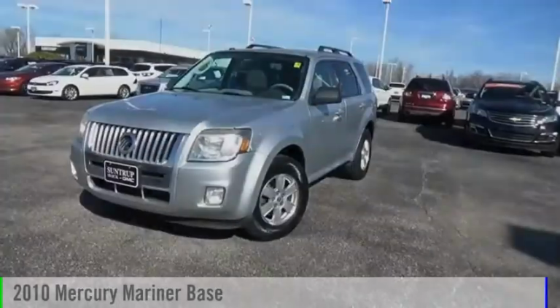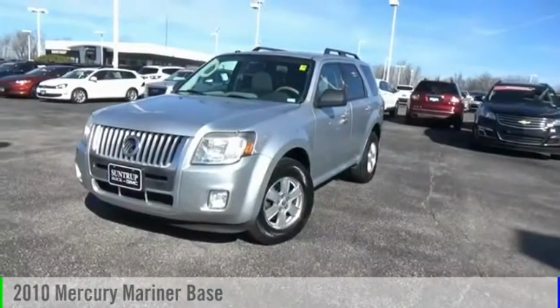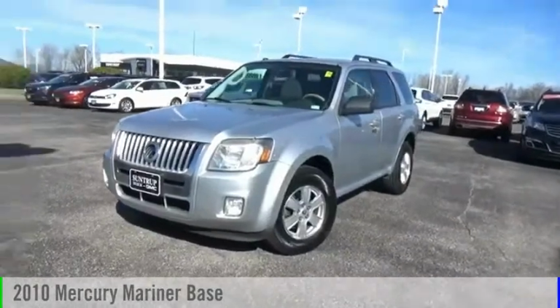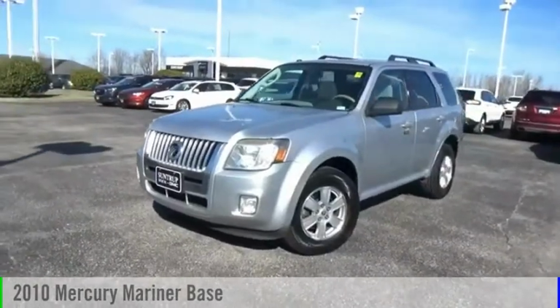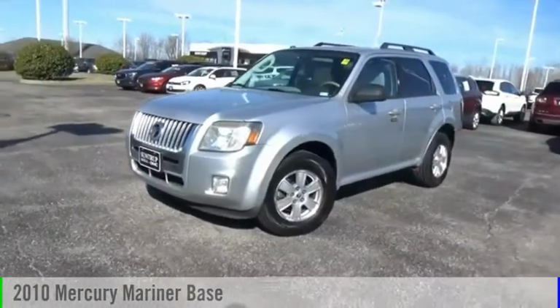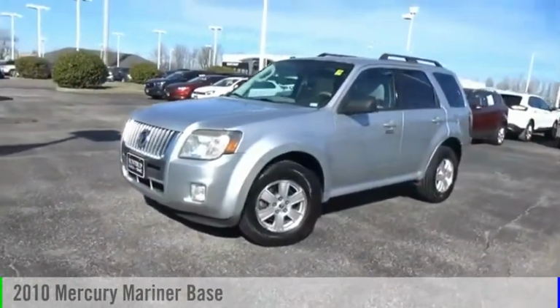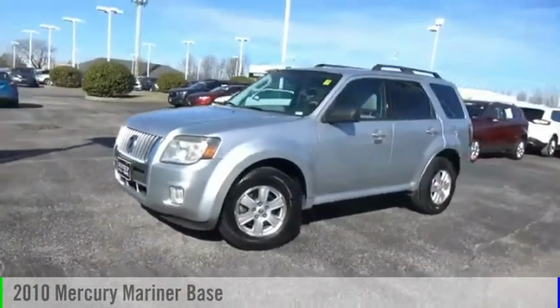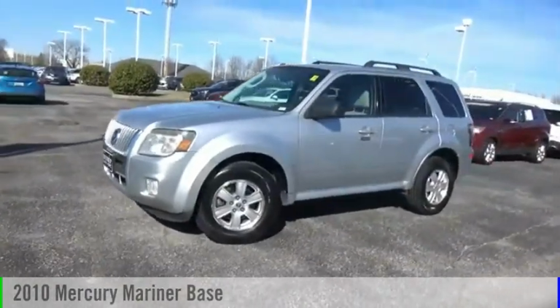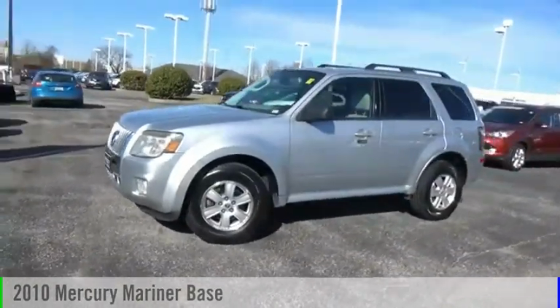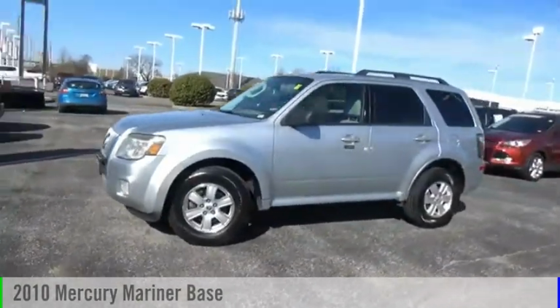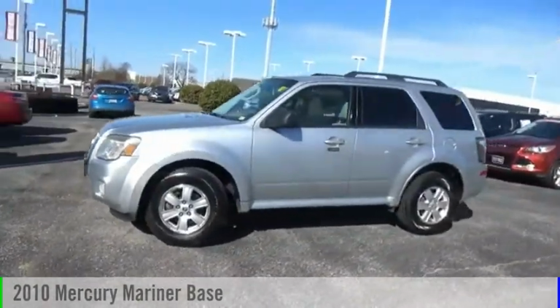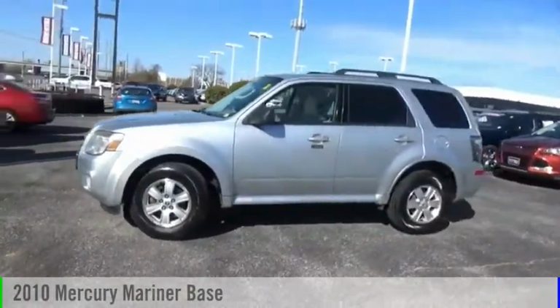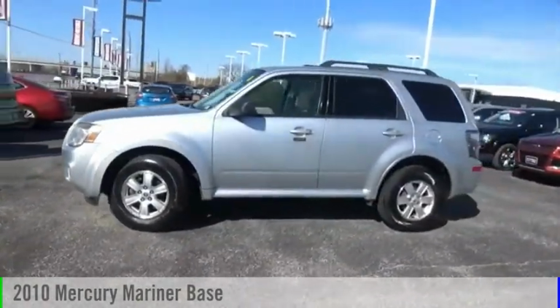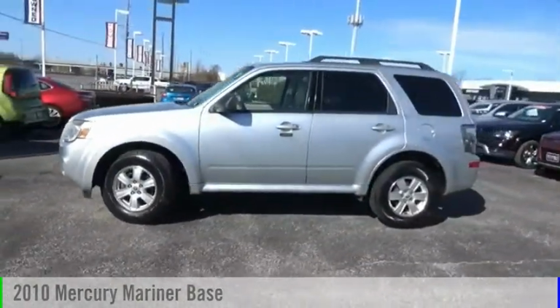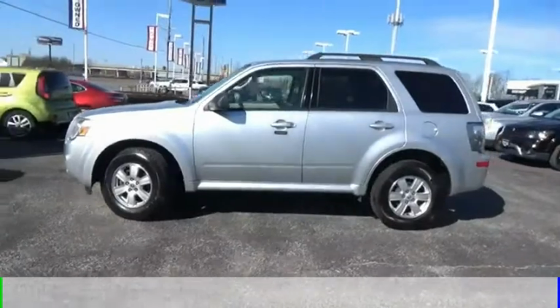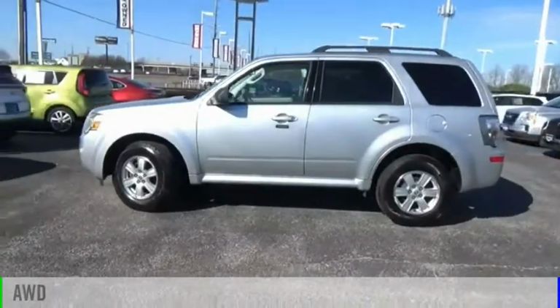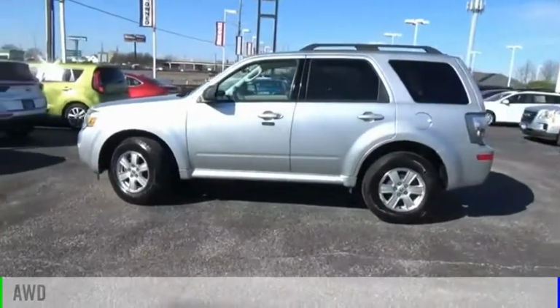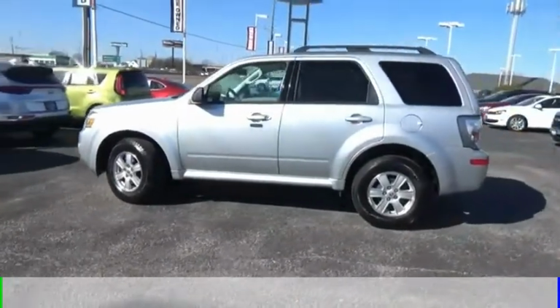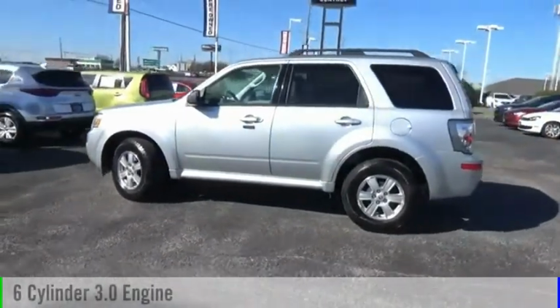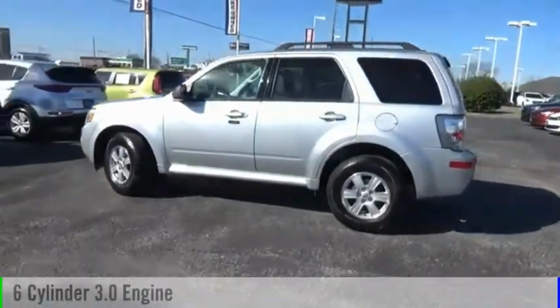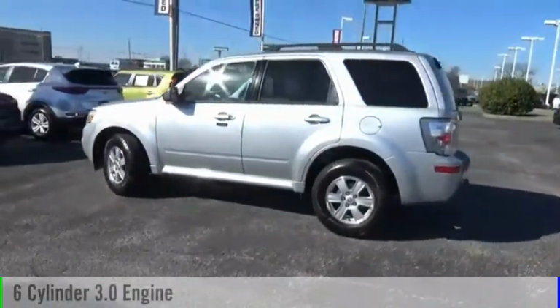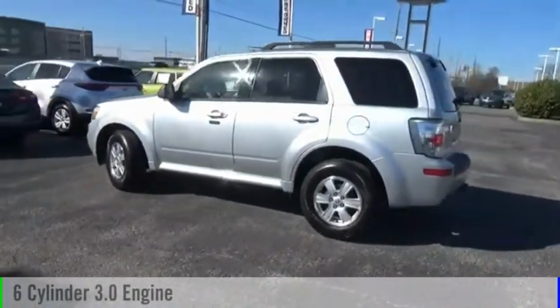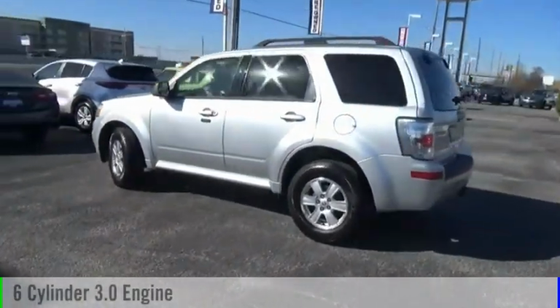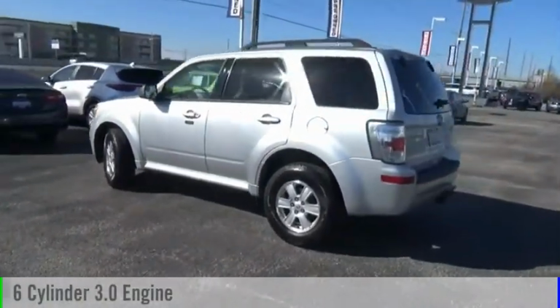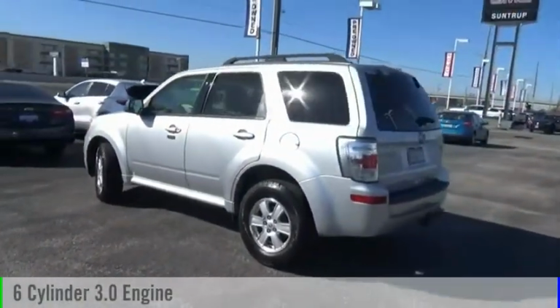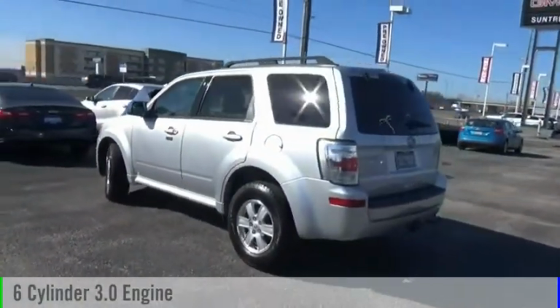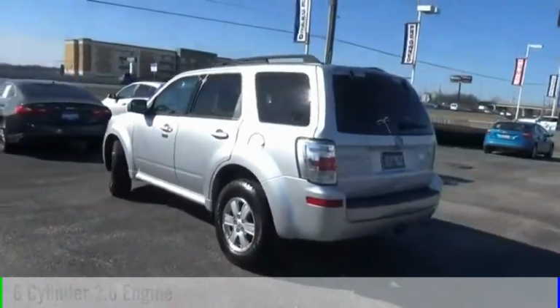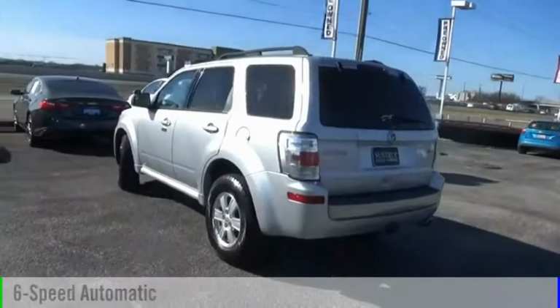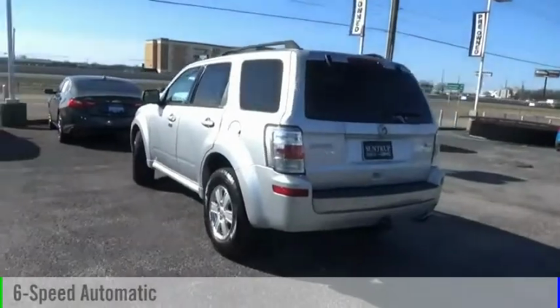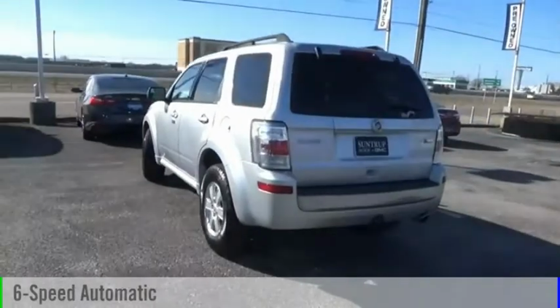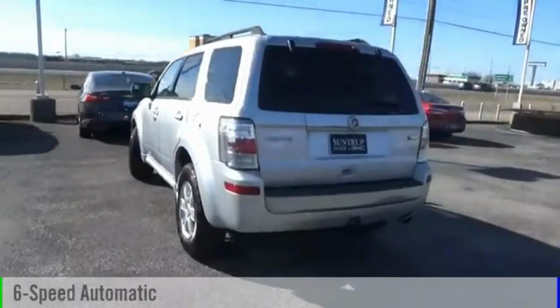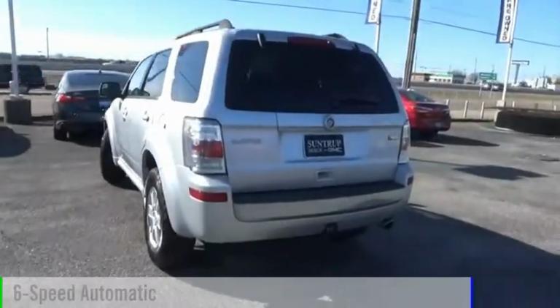Looking for the right vehicle? Check out the 2010 Mariner. This vehicle is powered by an all-wheel drive, six-cylinder, 3.0-liter engine, and comes with a six-speed automatic transmission.